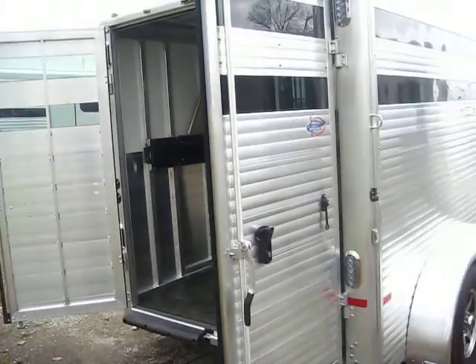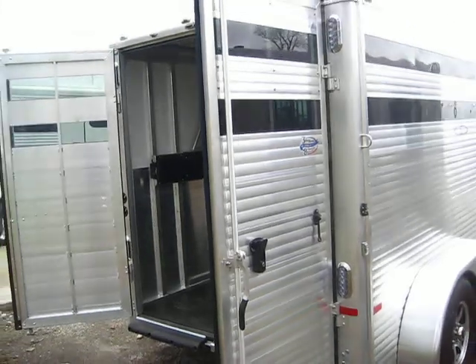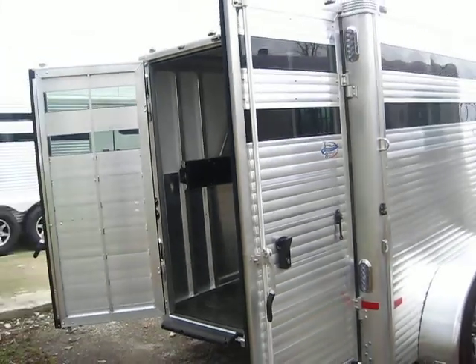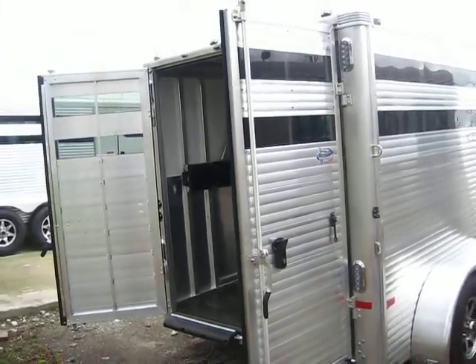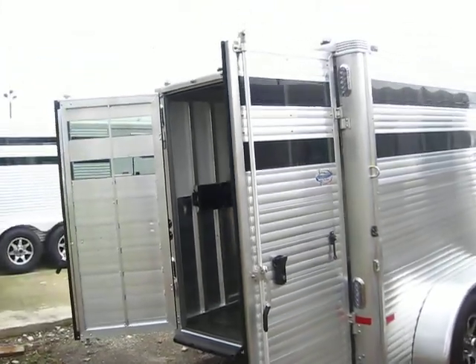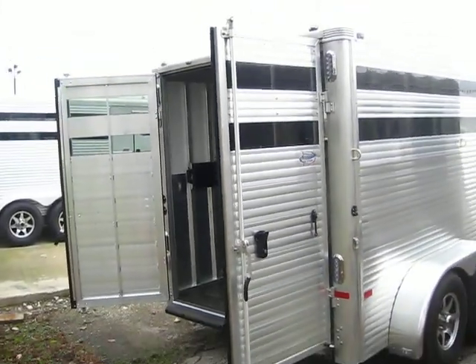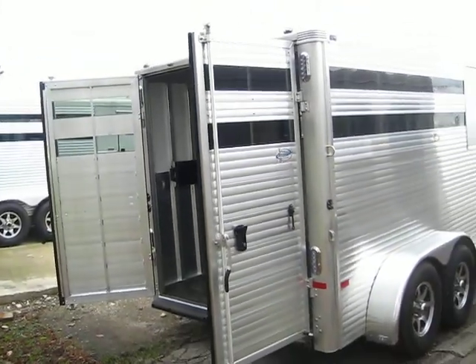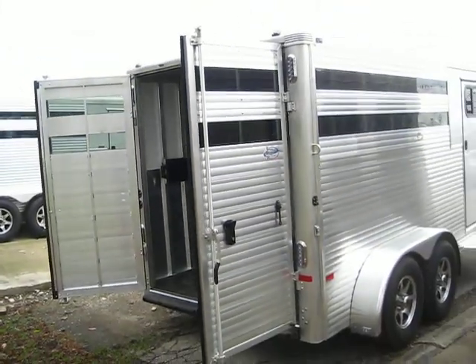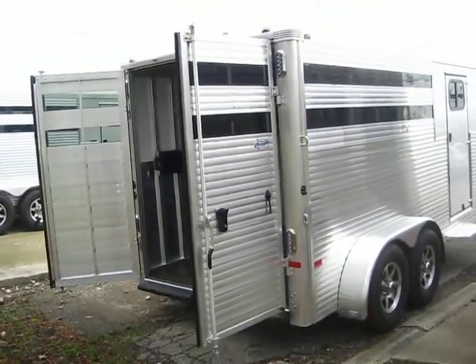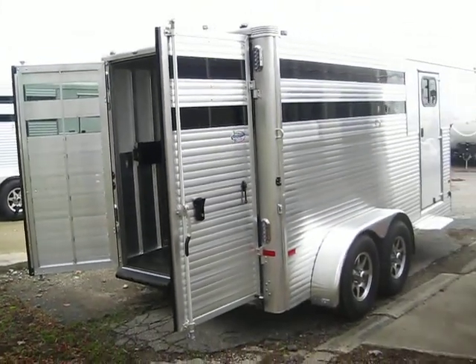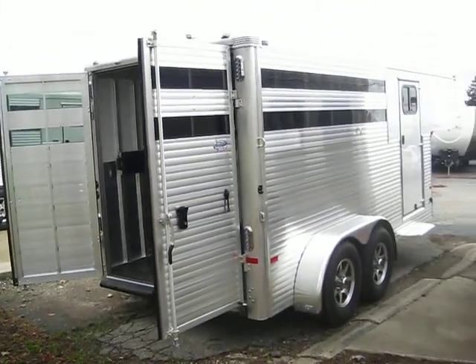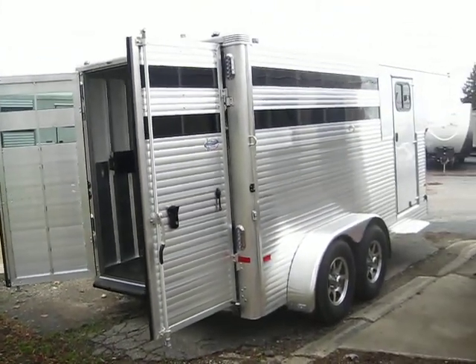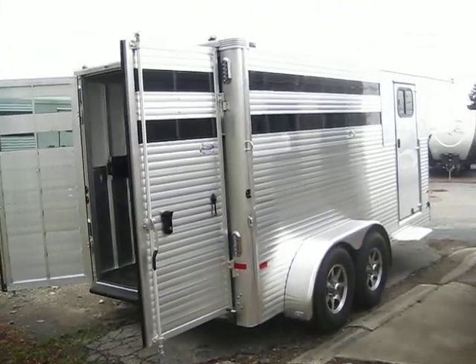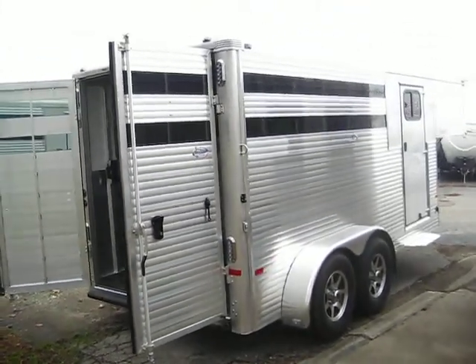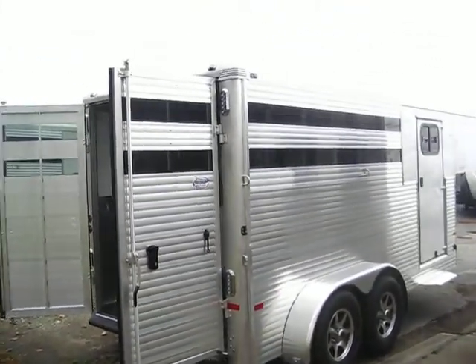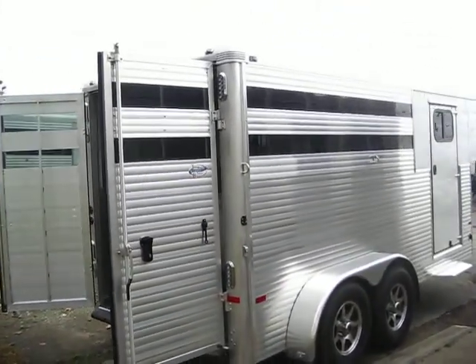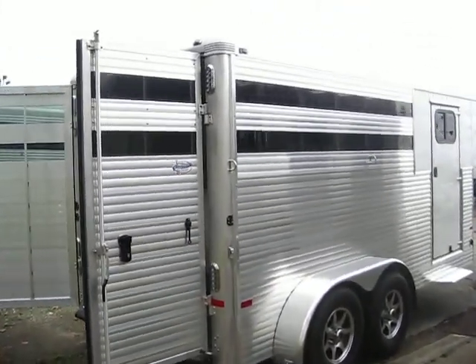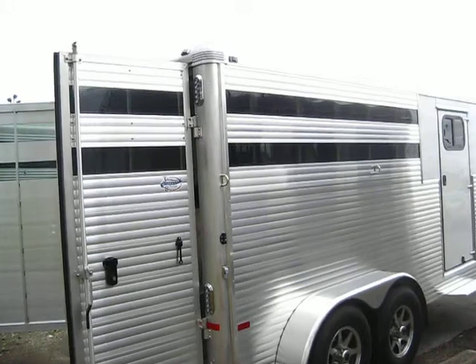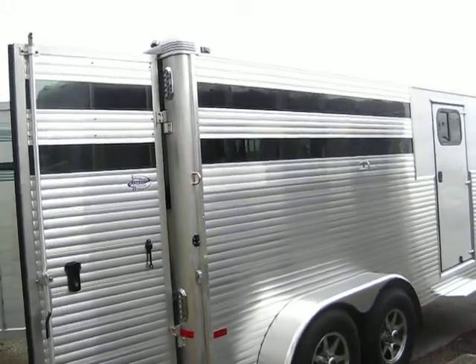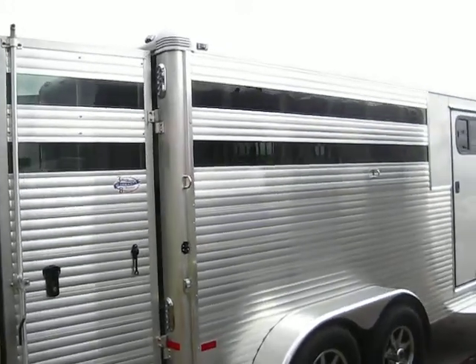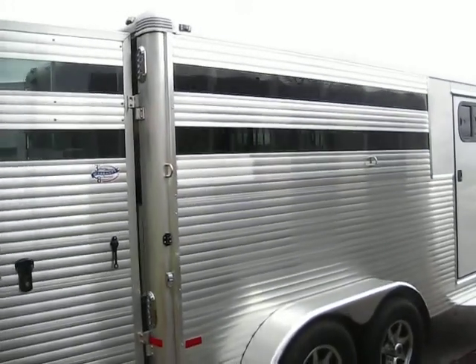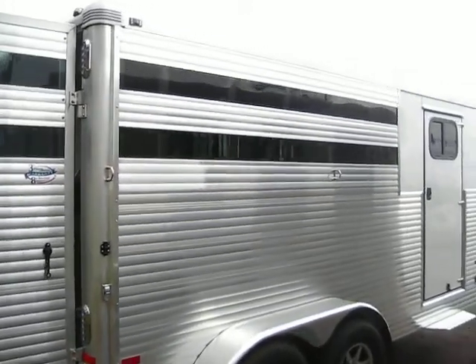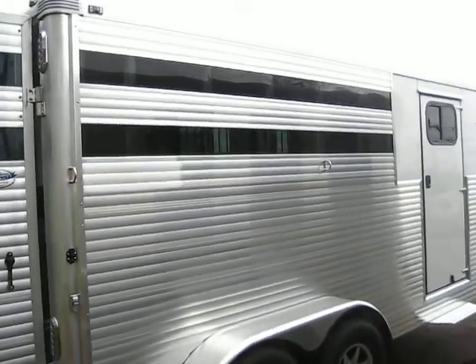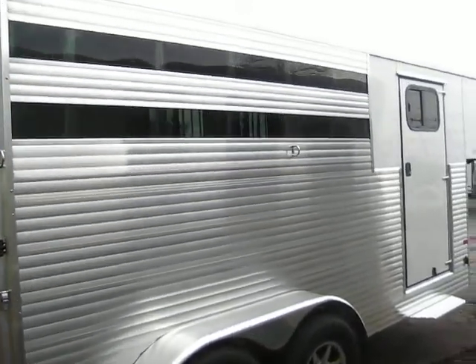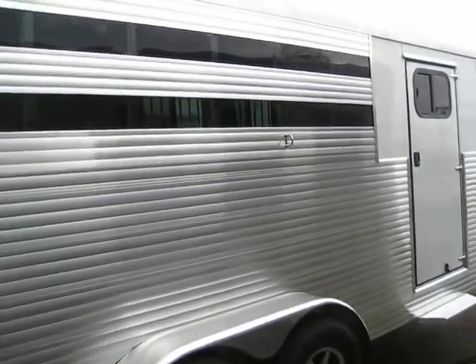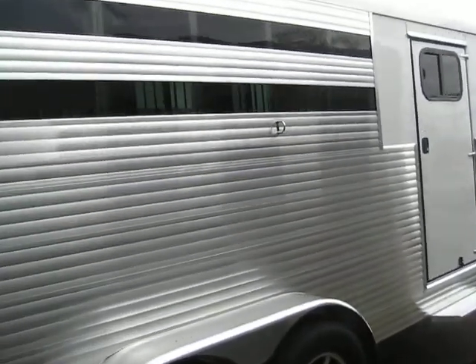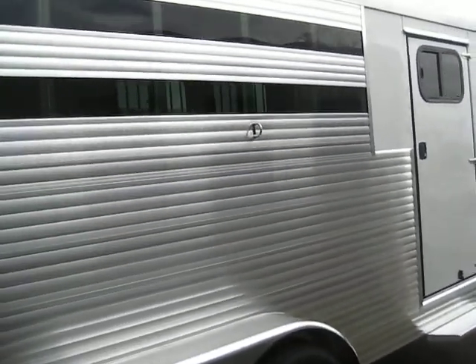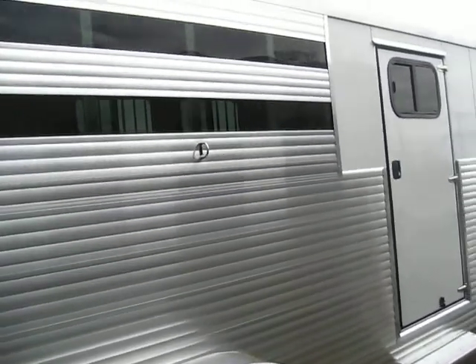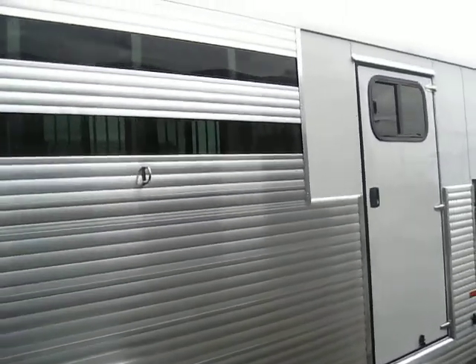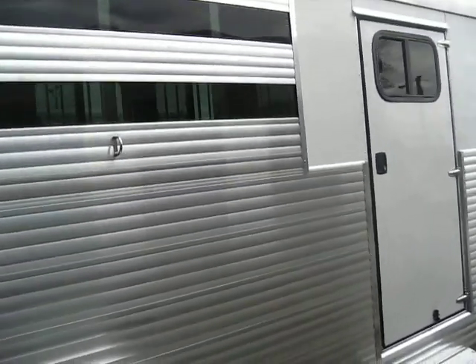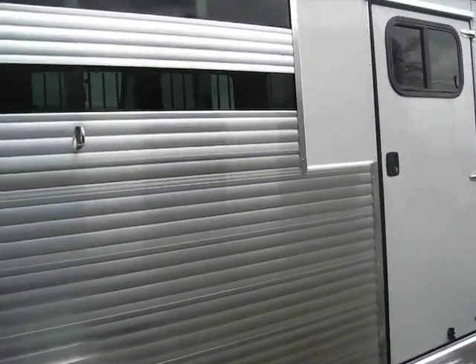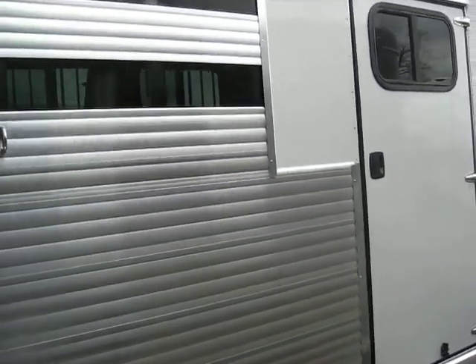God forbid you ever have a really catastrophic accident — this trailer is upside down on the highway, it will hold its shape. It's absolutely incredible how well these are put together.